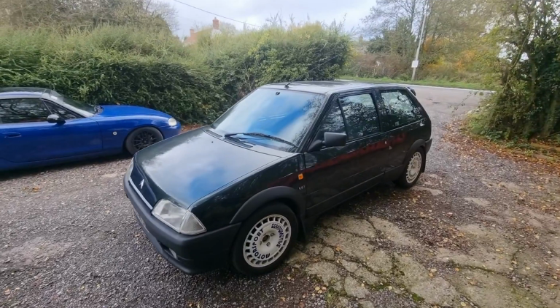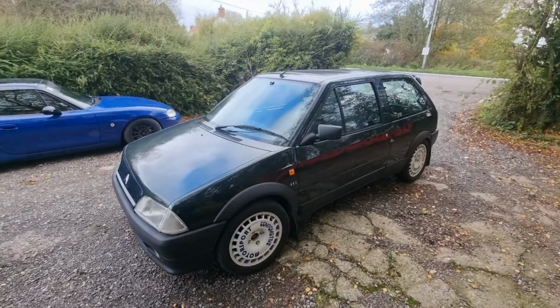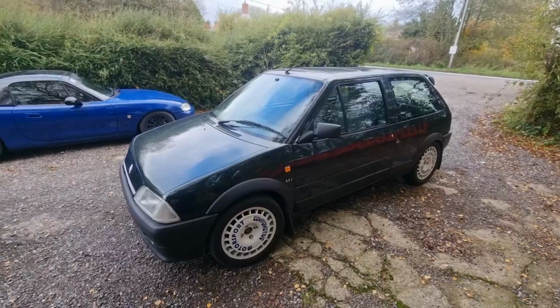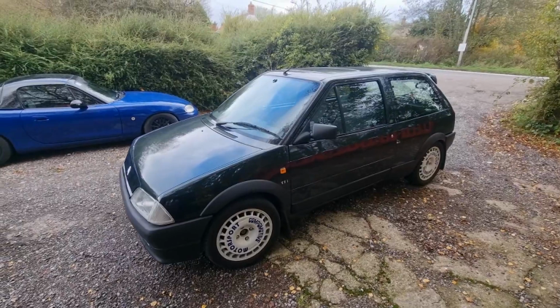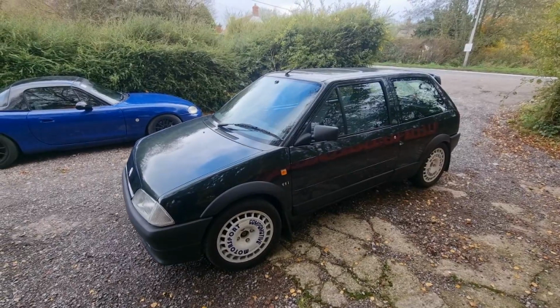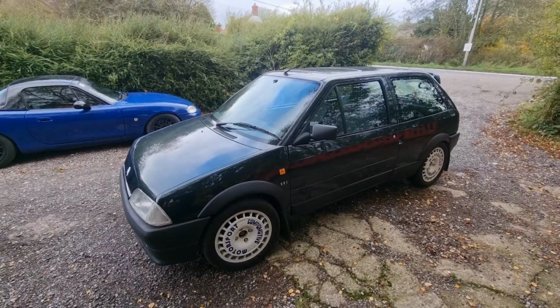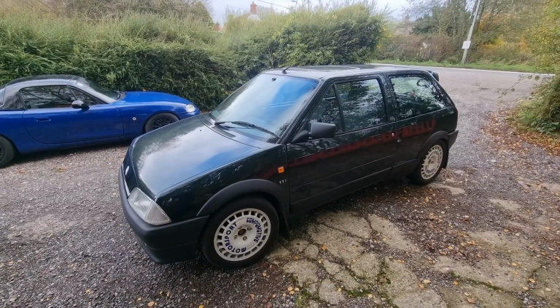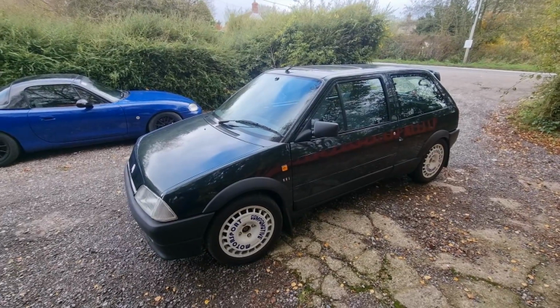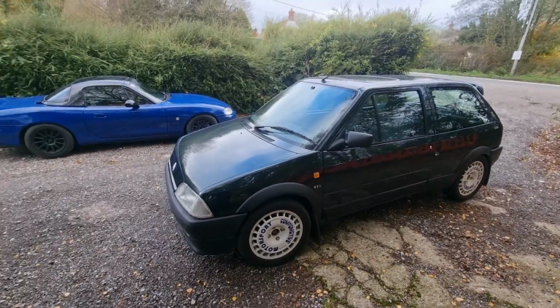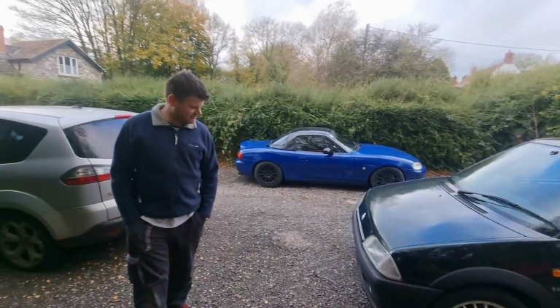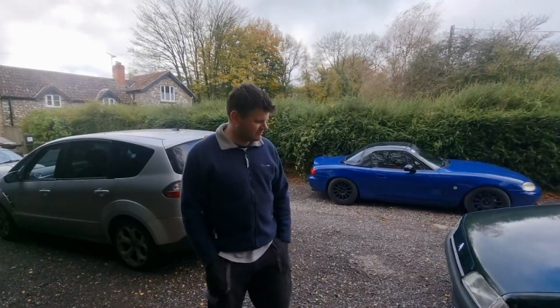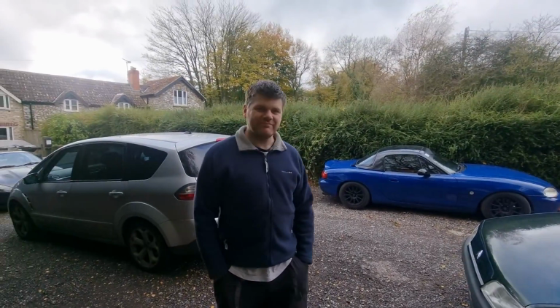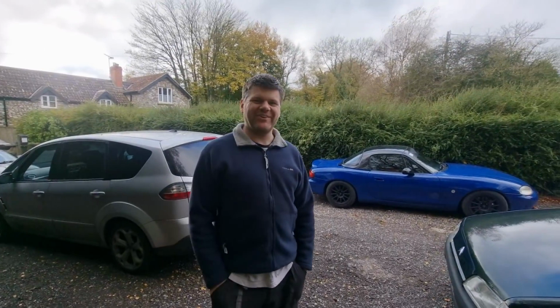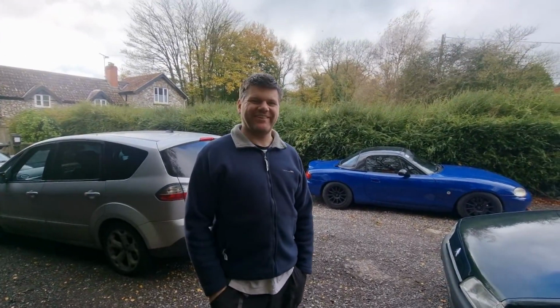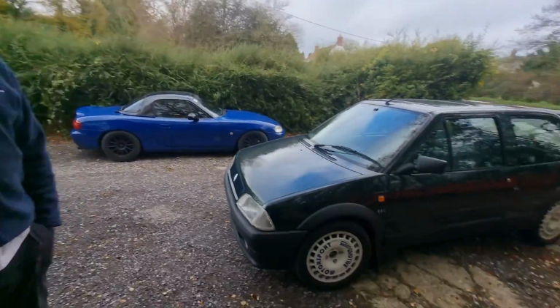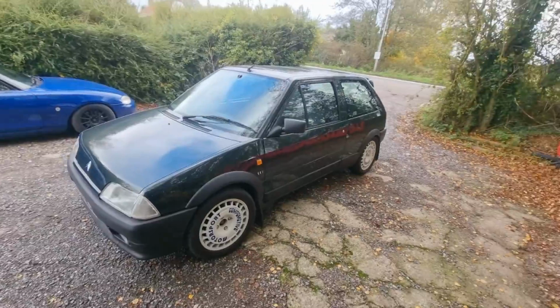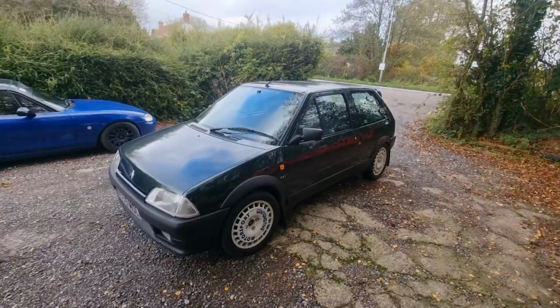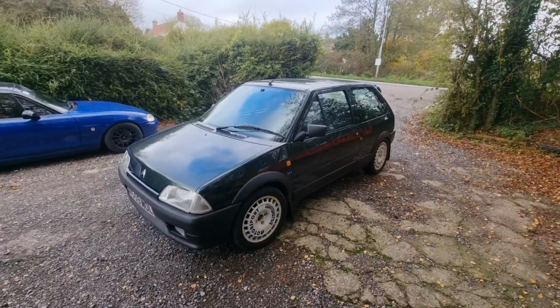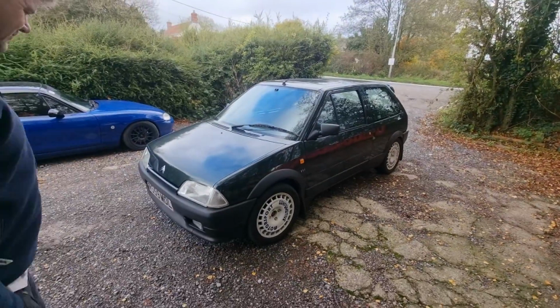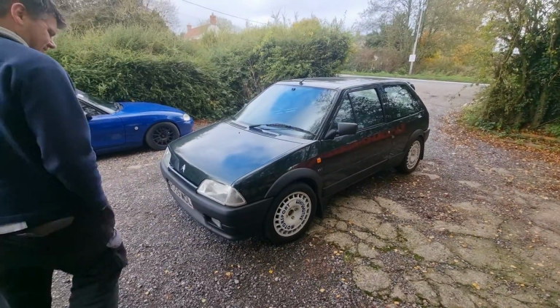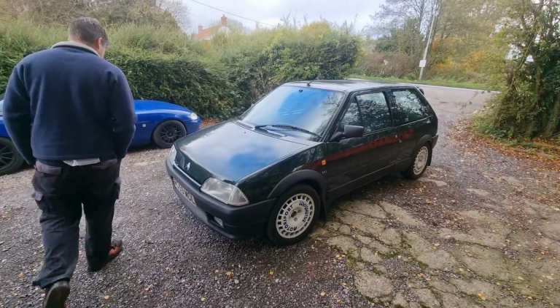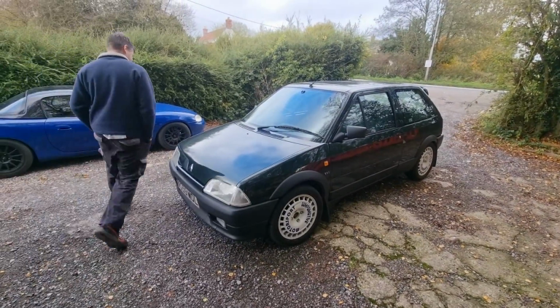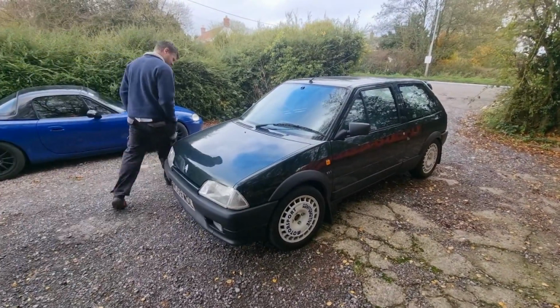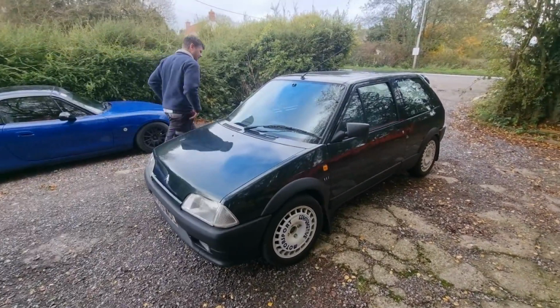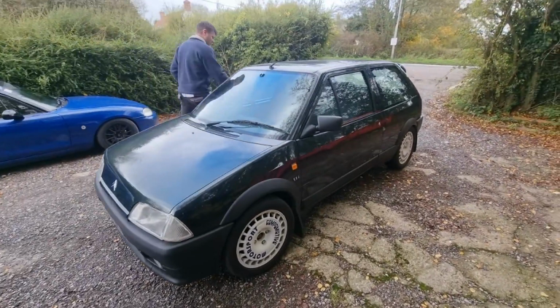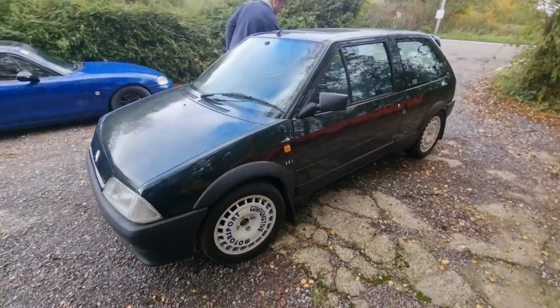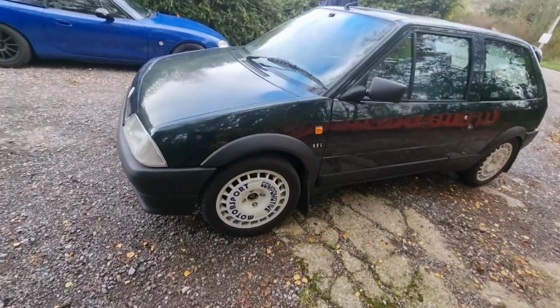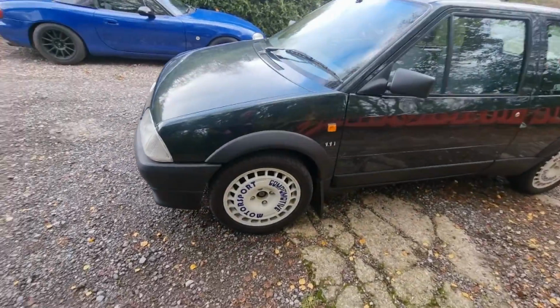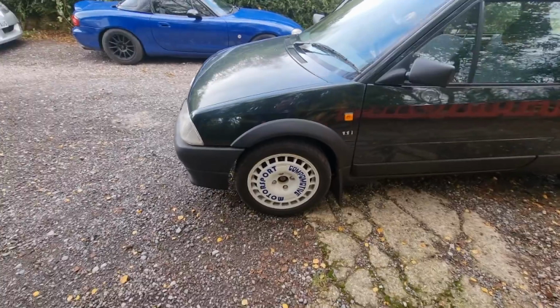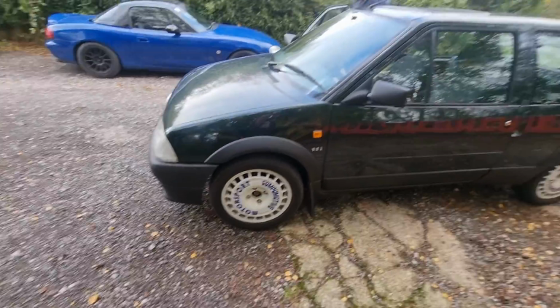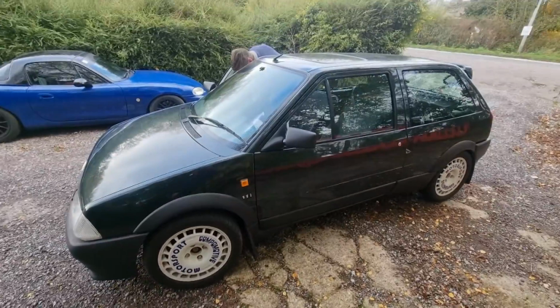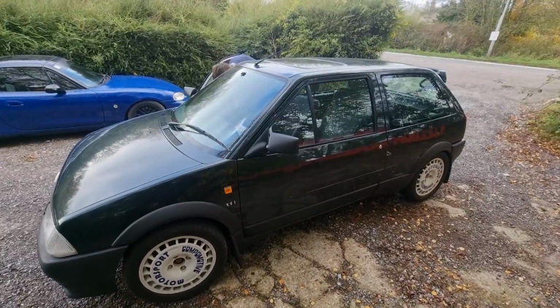We're going to go out for a drive in a moment. Pop the bonnet, let's have a look then — the finished article. Probably oil everywhere. French.